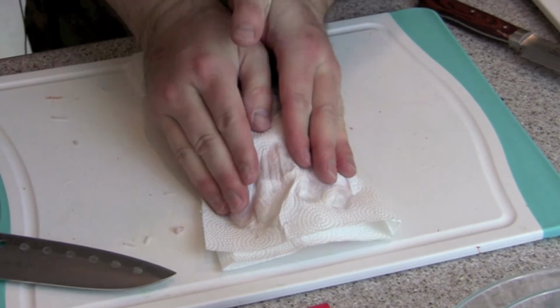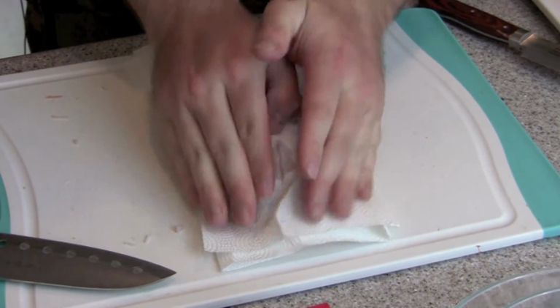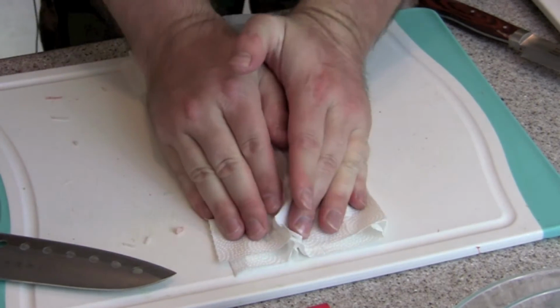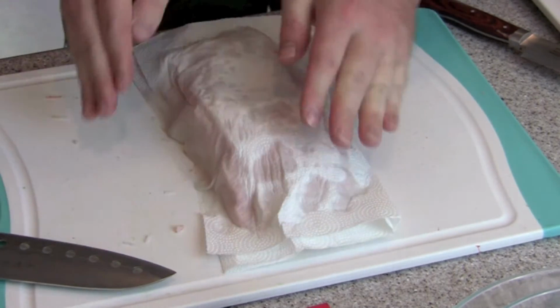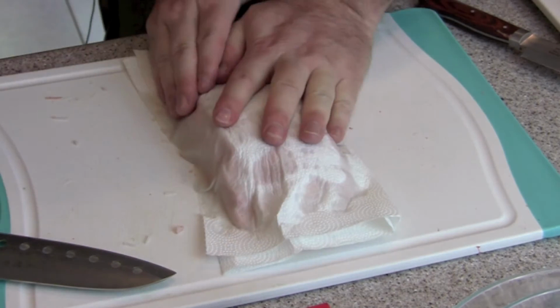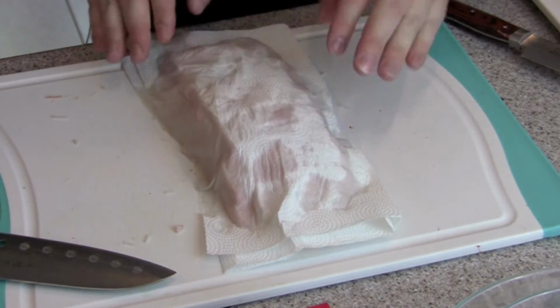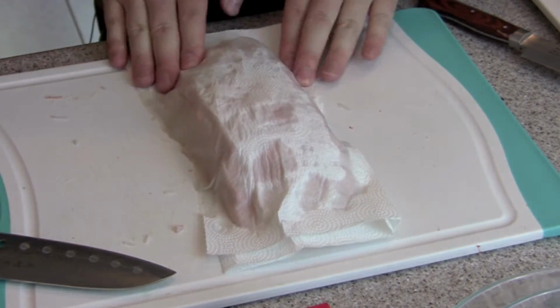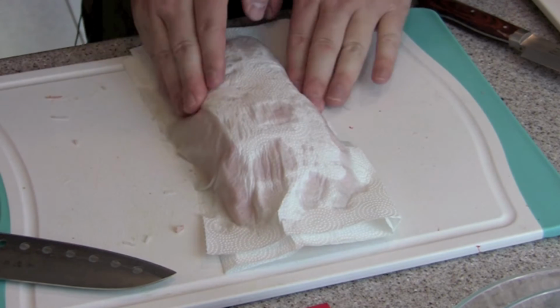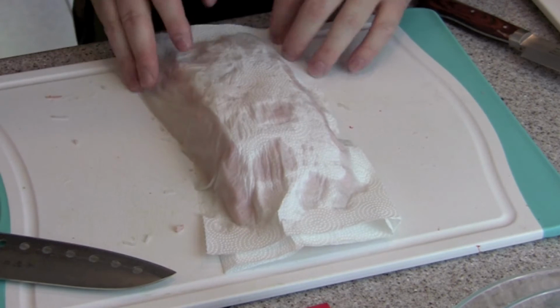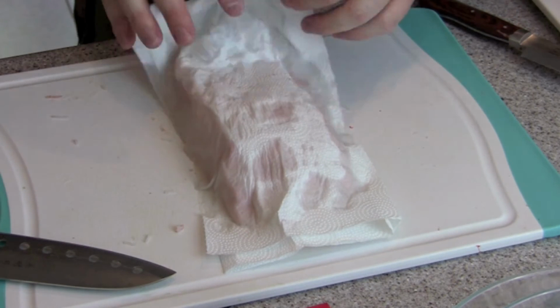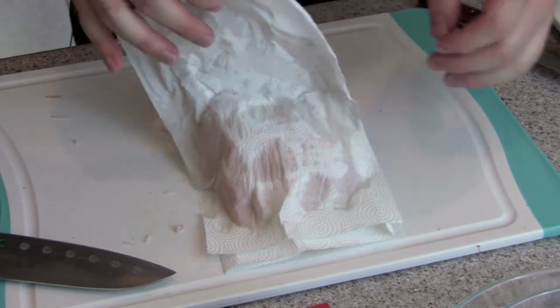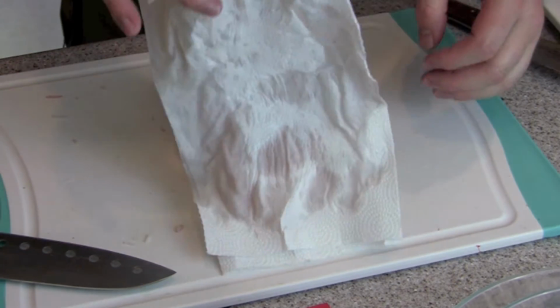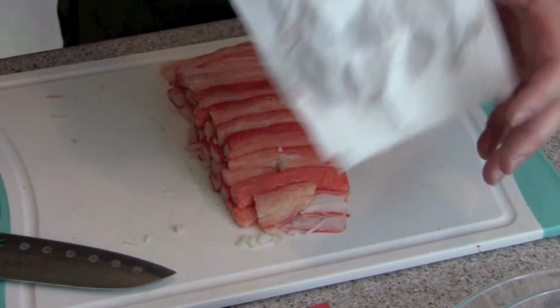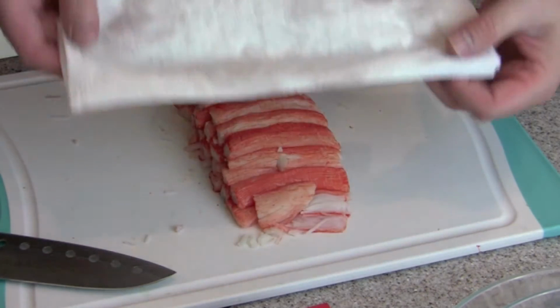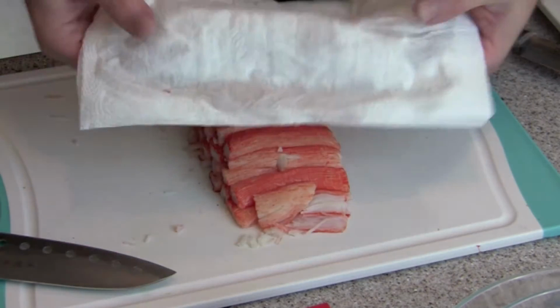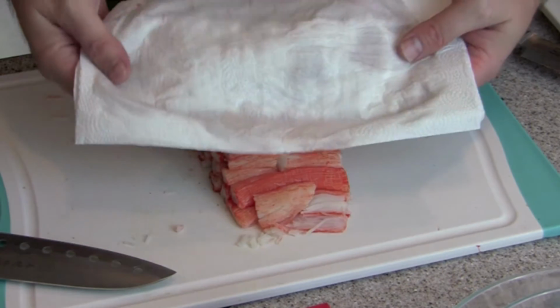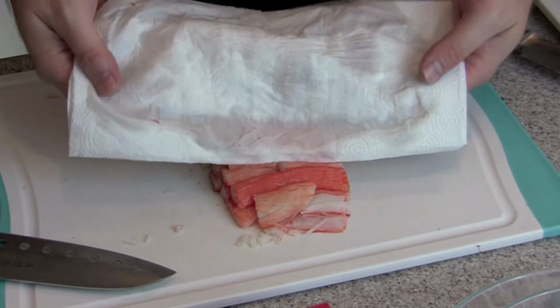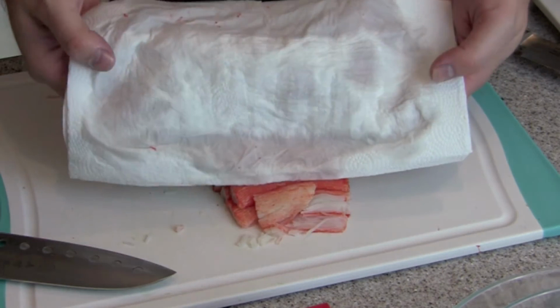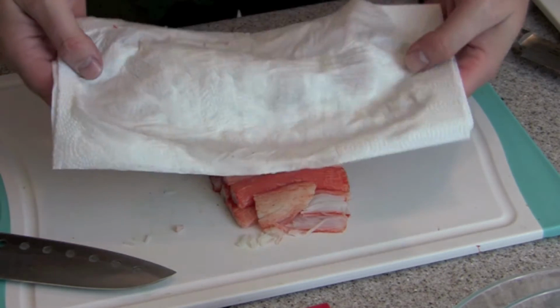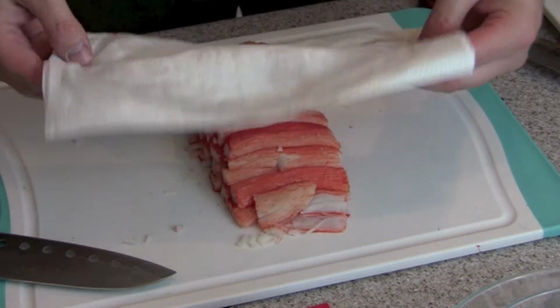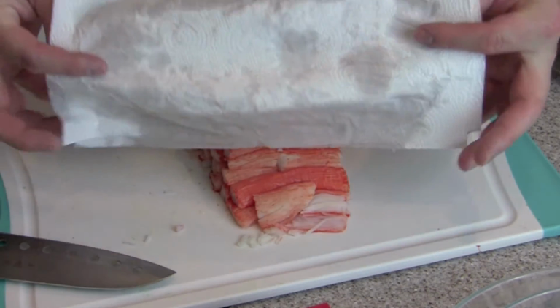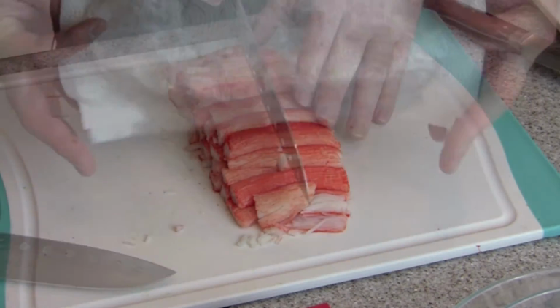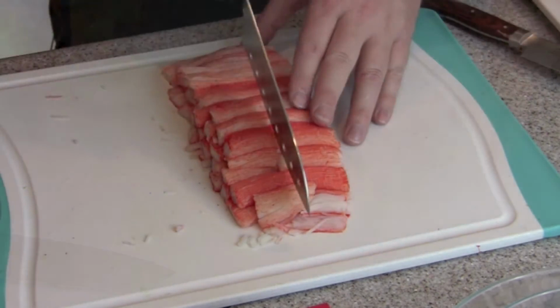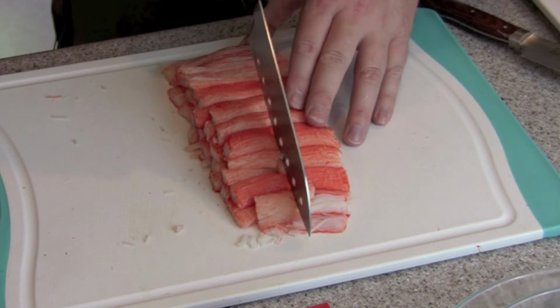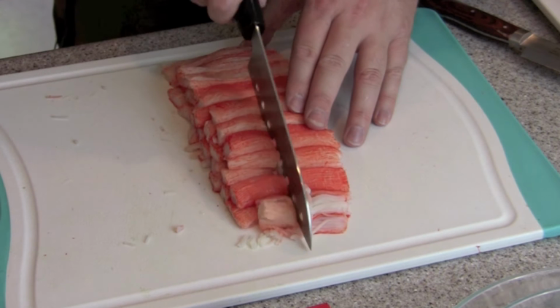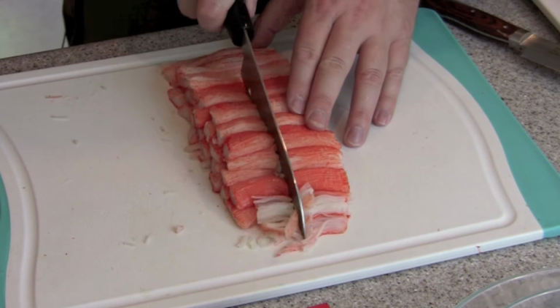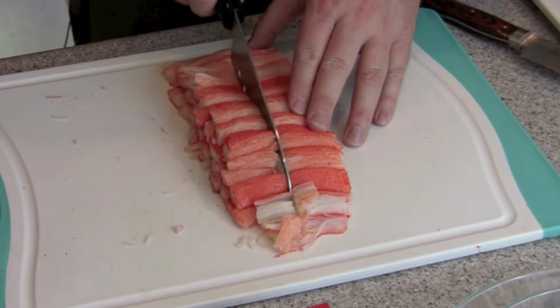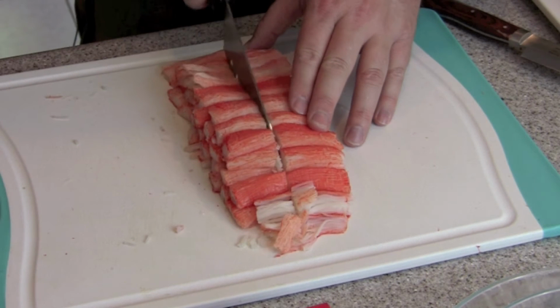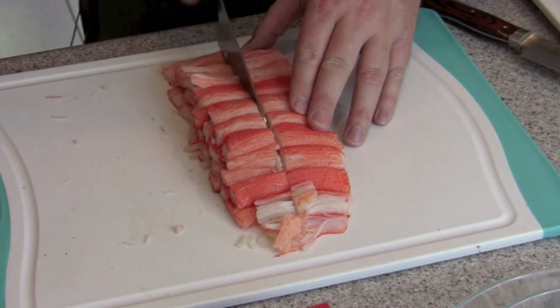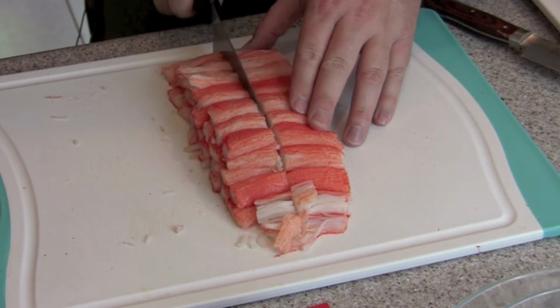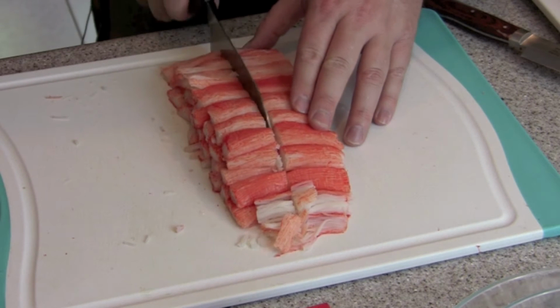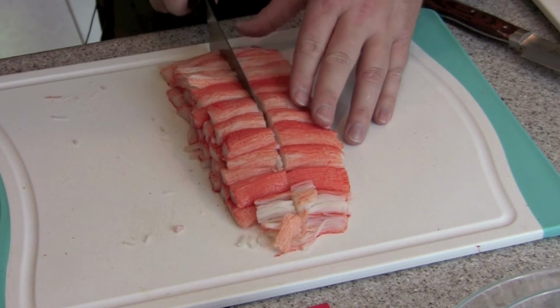You don't want excess moisture in your seafood dynamite, especially when you're rolling it. So I cut them in half — sometimes I'll cut them in thirds — it just depends on how big you want the strands of crab stick to break down into.